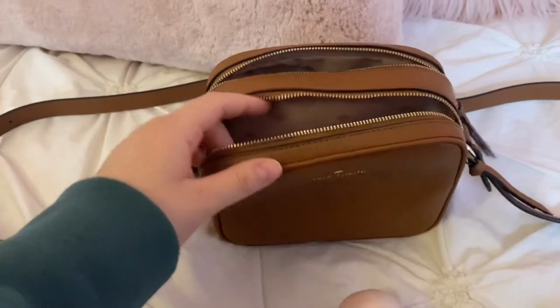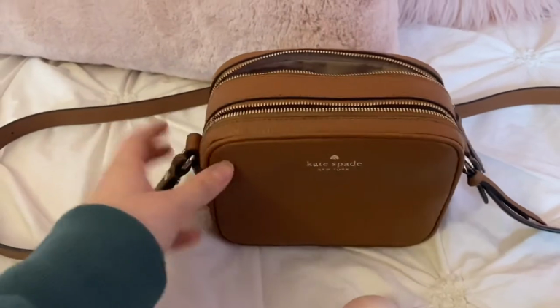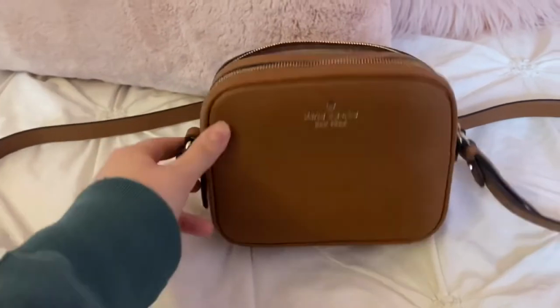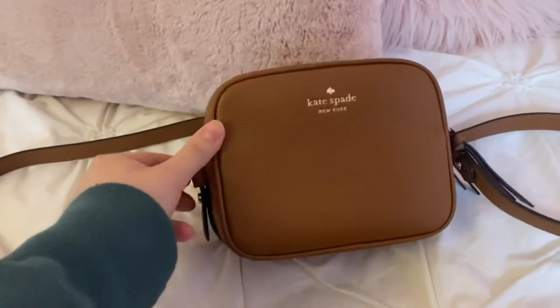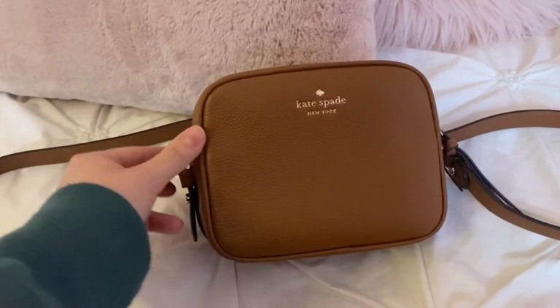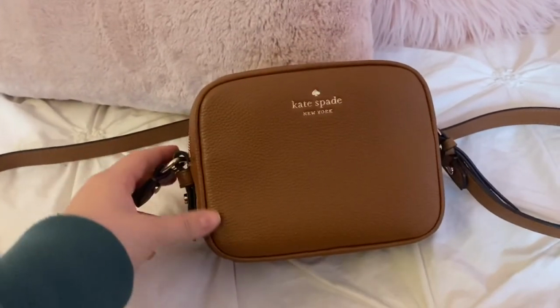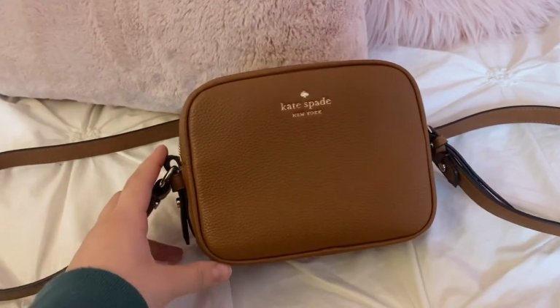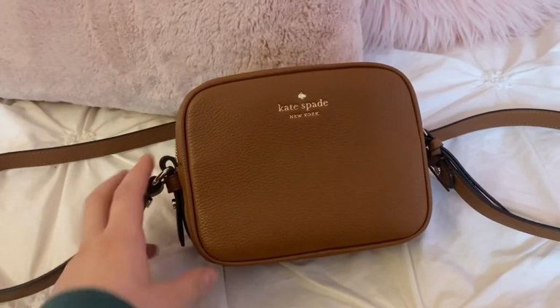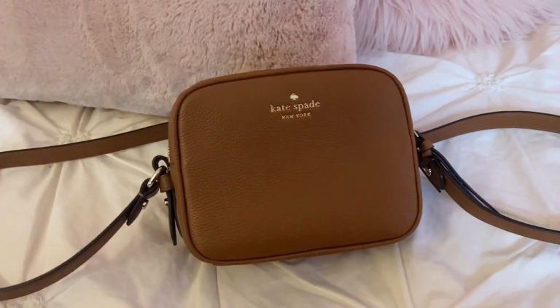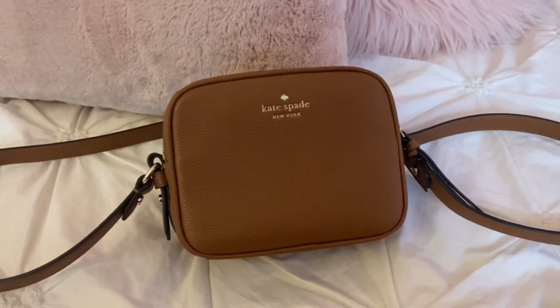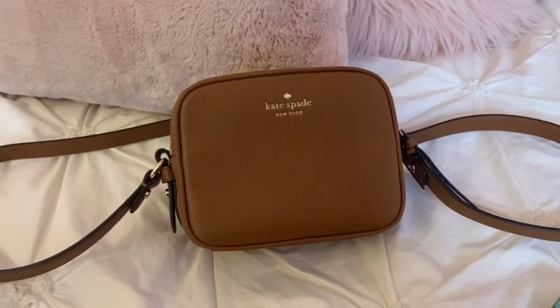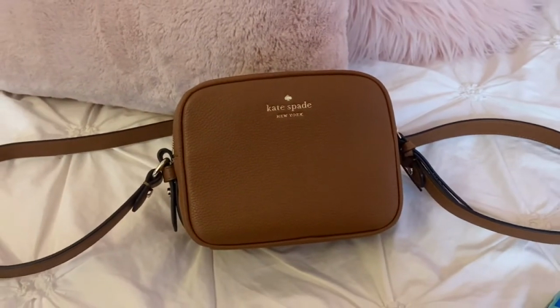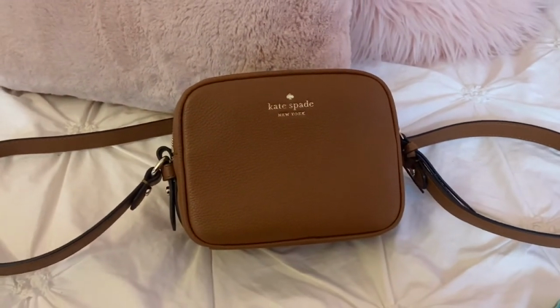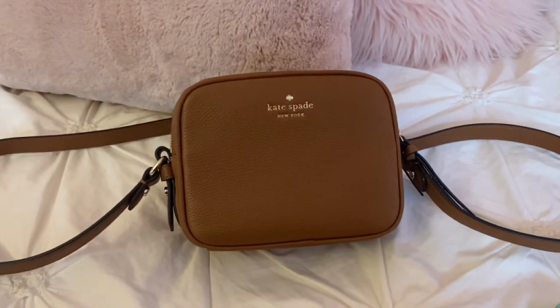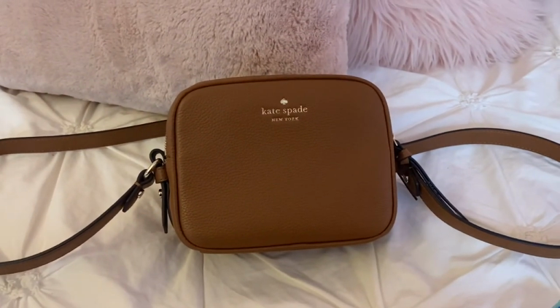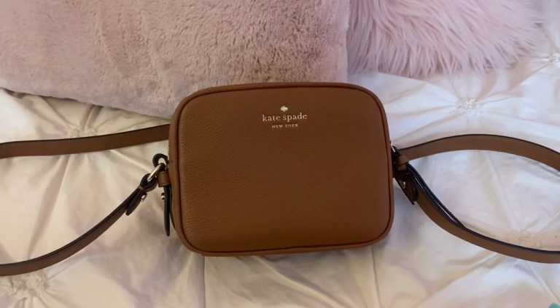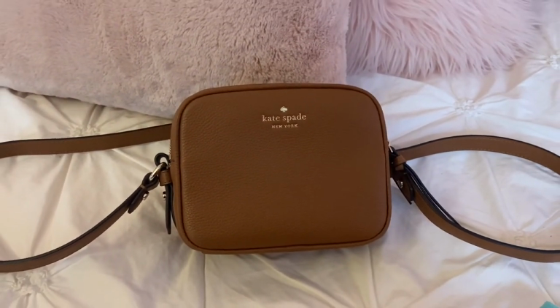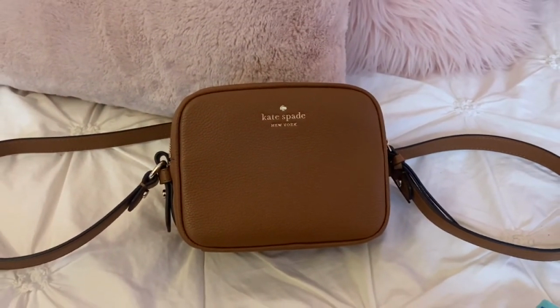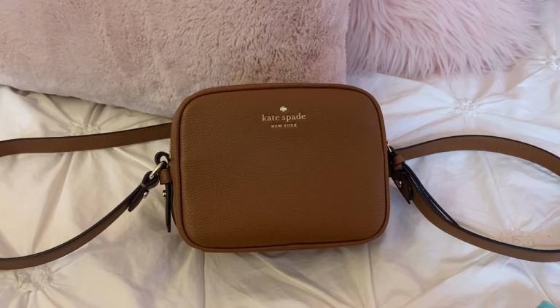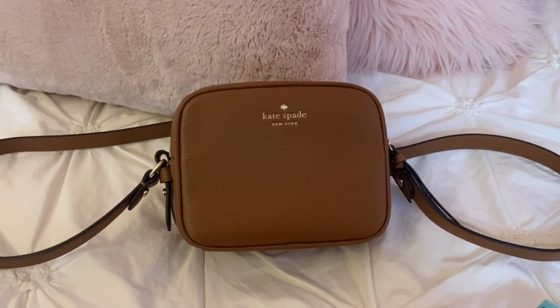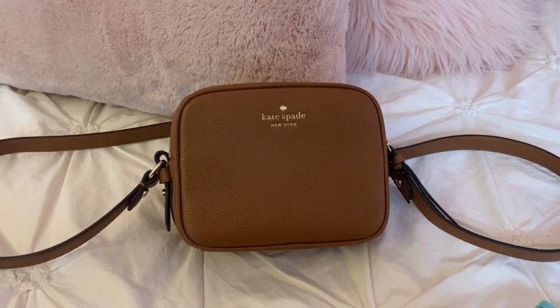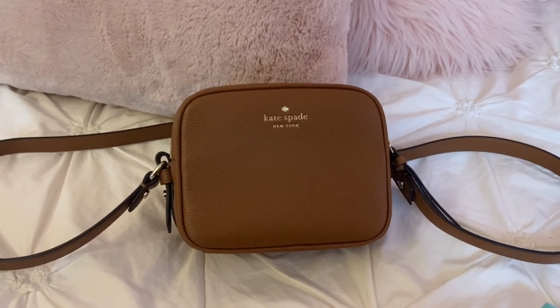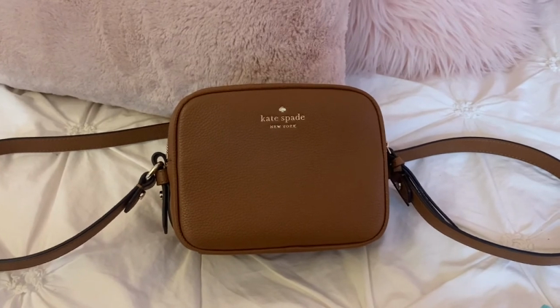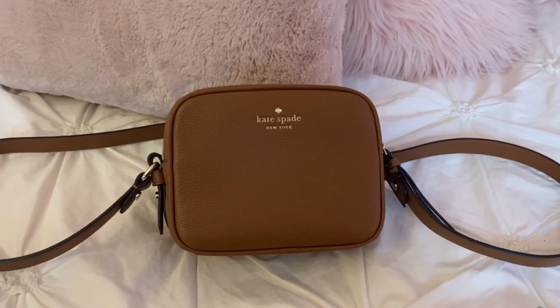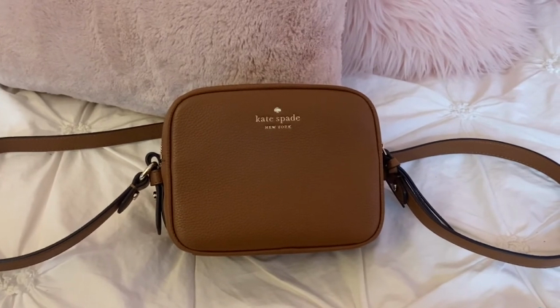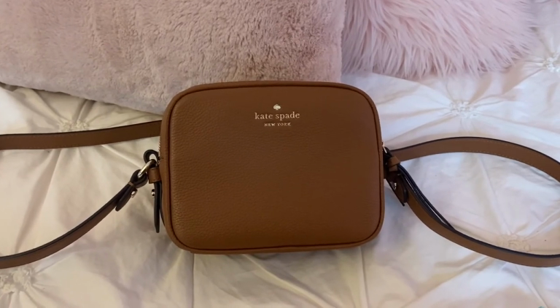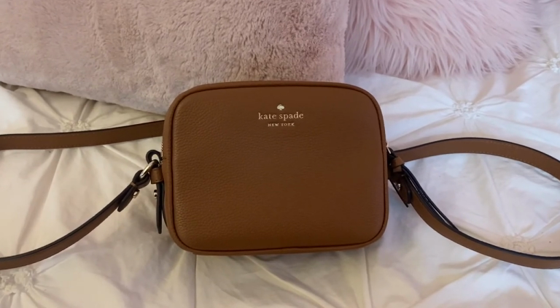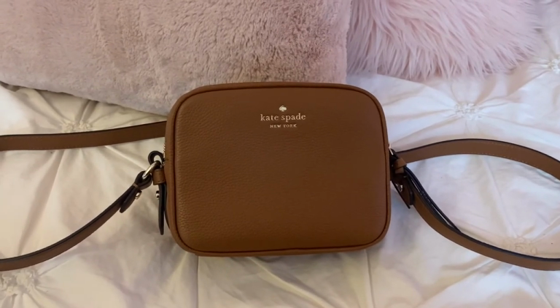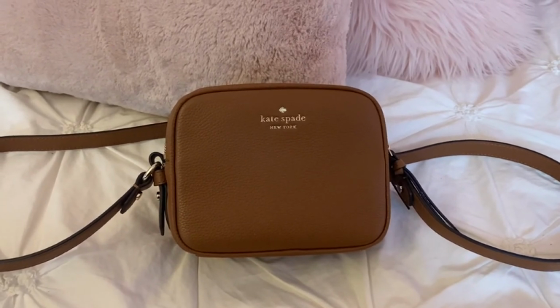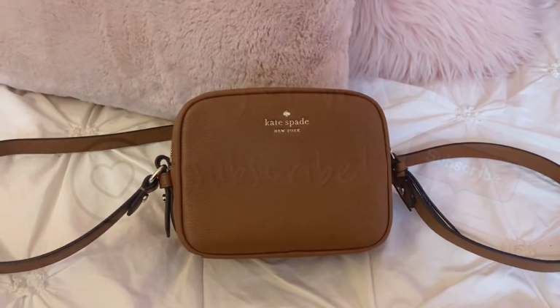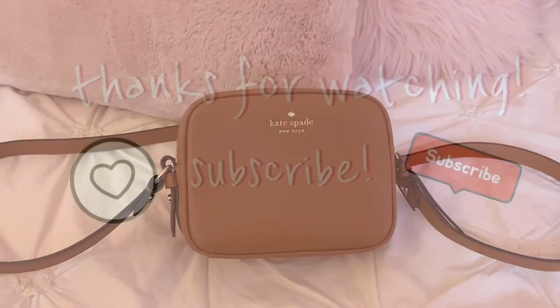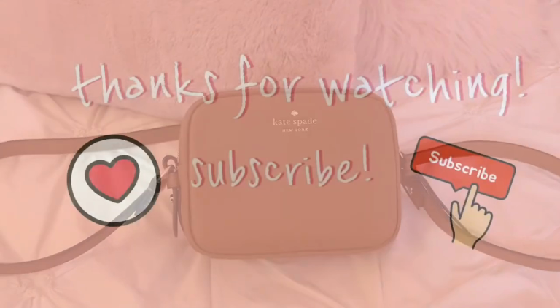That's all that's in my purse. I hope you enjoyed this video — if you did, definitely give it a big thumbs up and subscribe to my YouTube channel, because there are plenty more videos for 2021. See you guys in the next one!